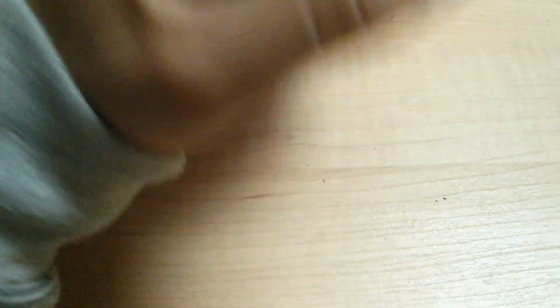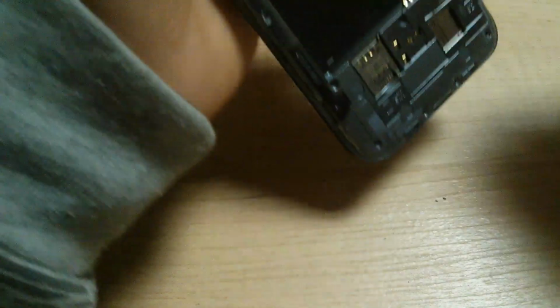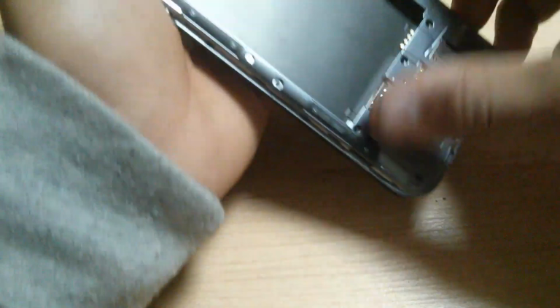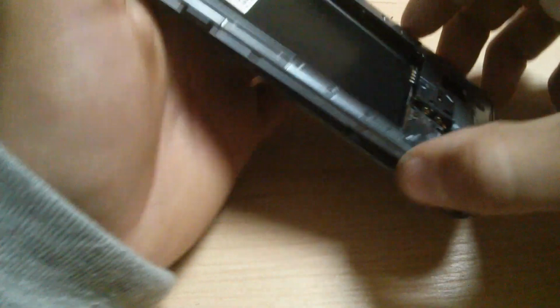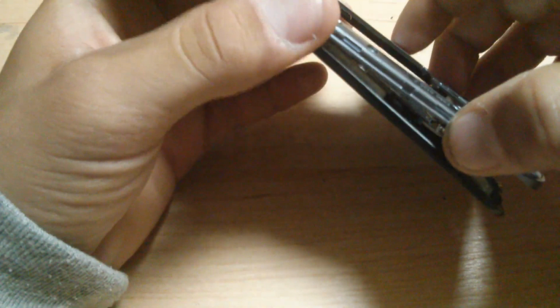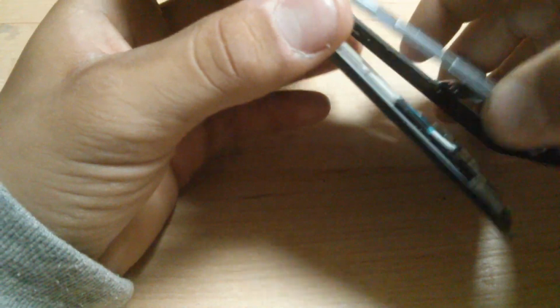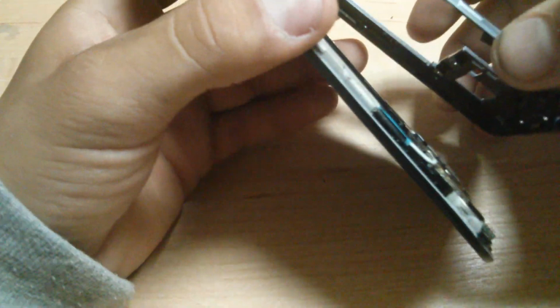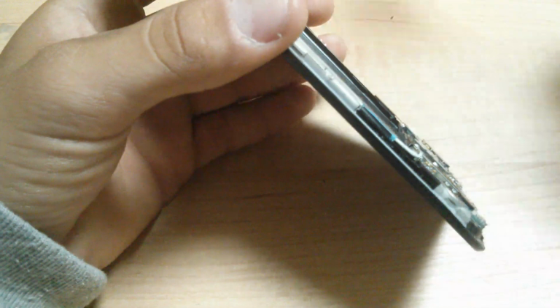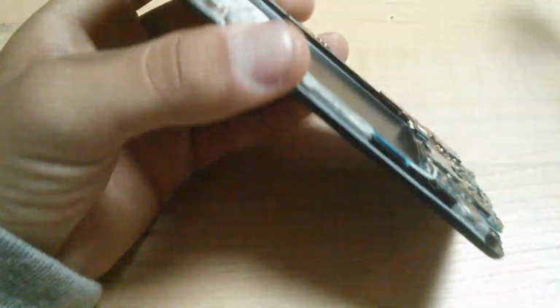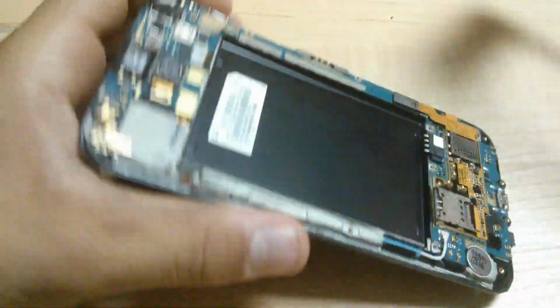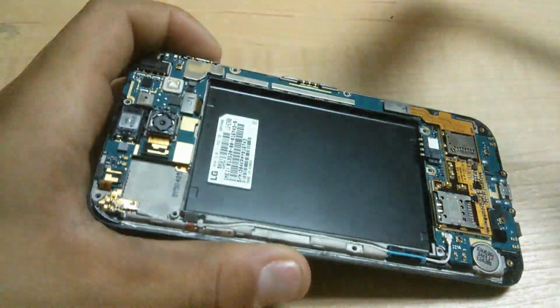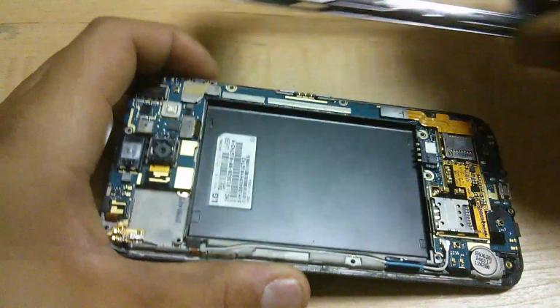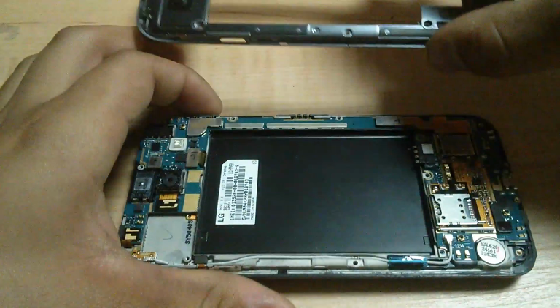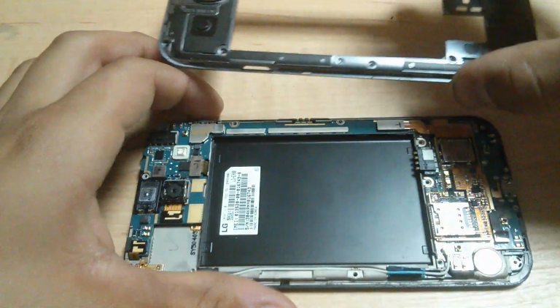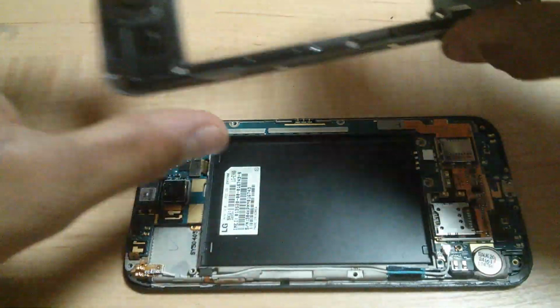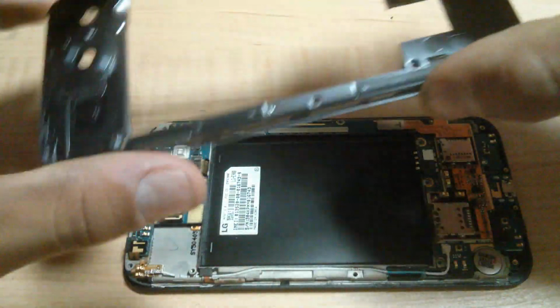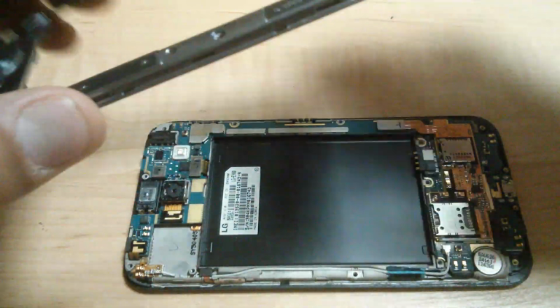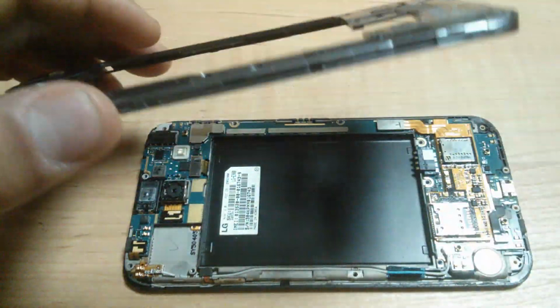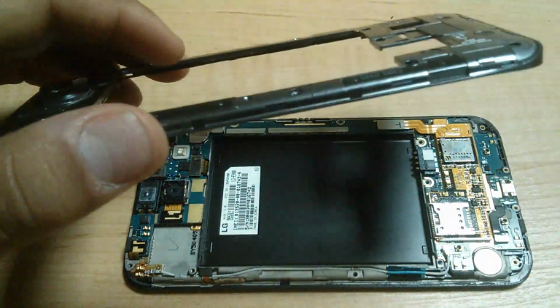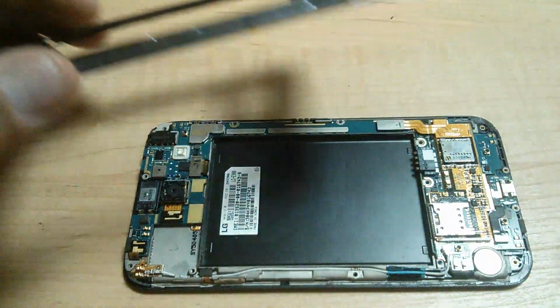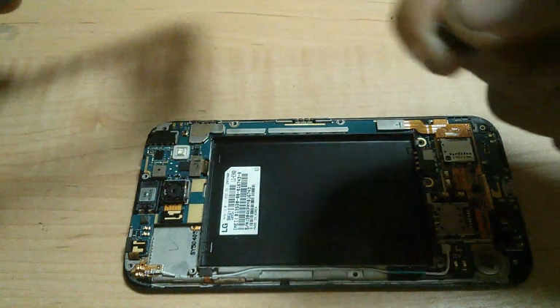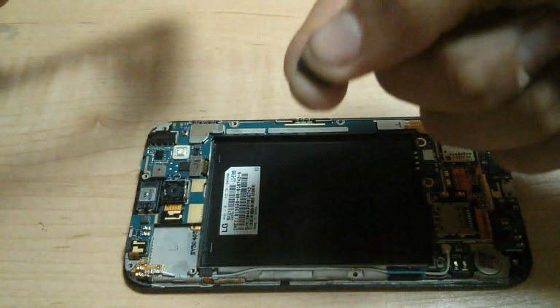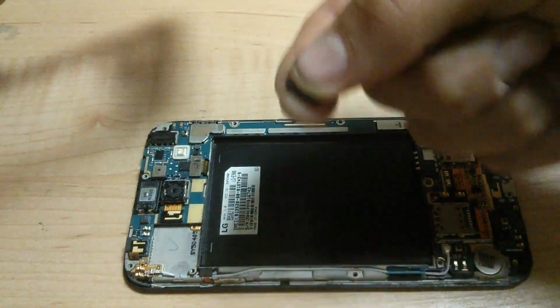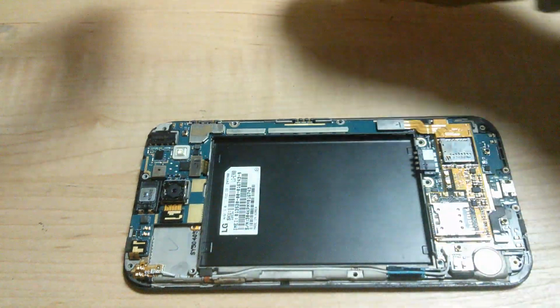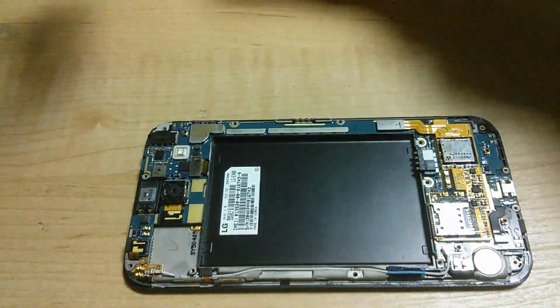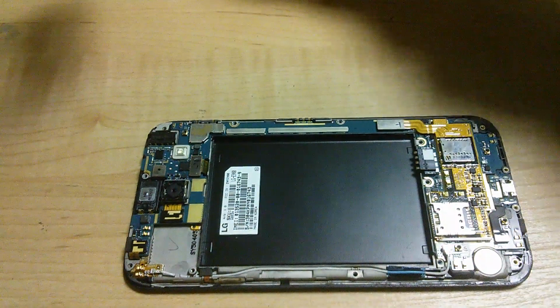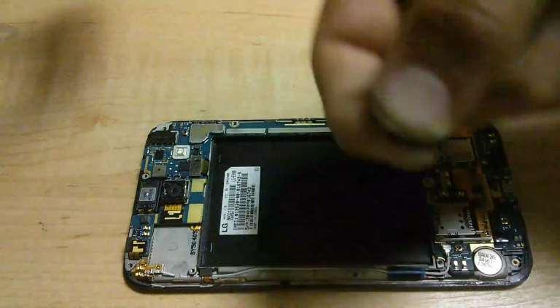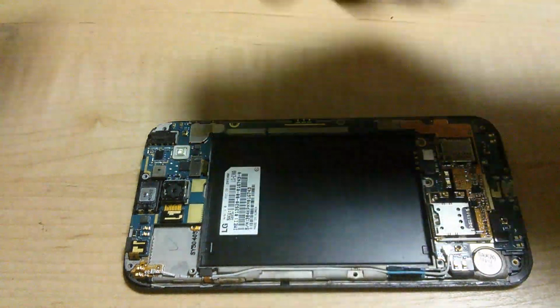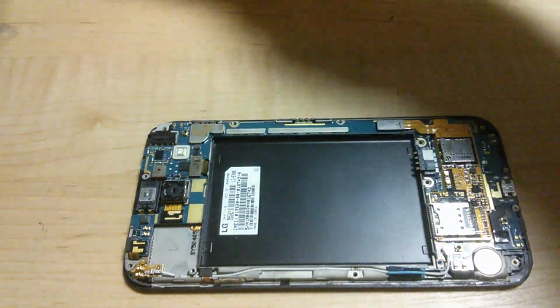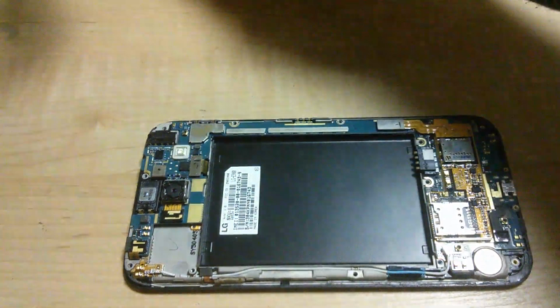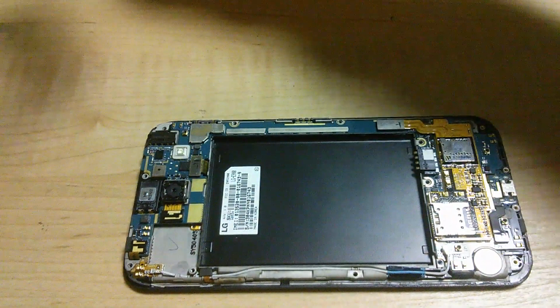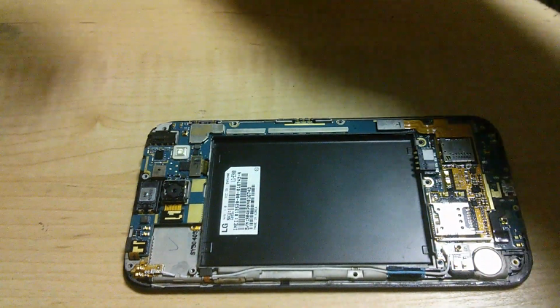Once most of the body is released, you can take and pull right off. Be careful not to lose the plastic buttons — put them to the side.